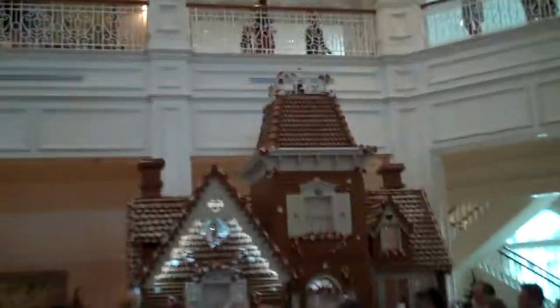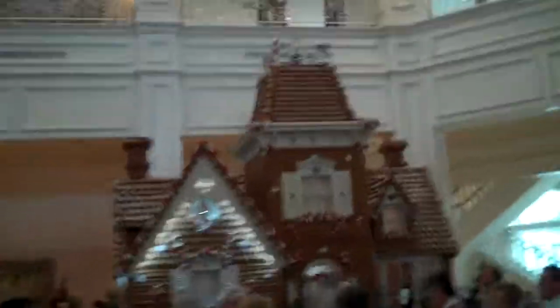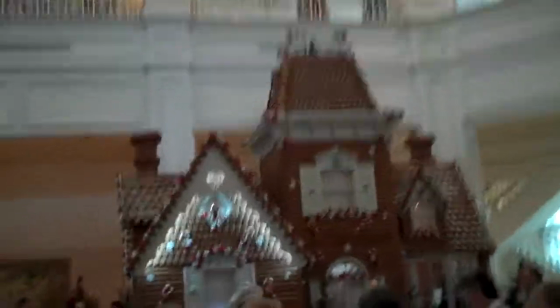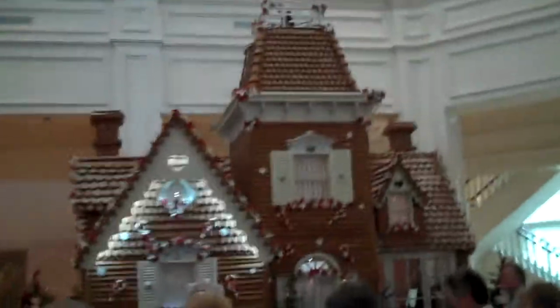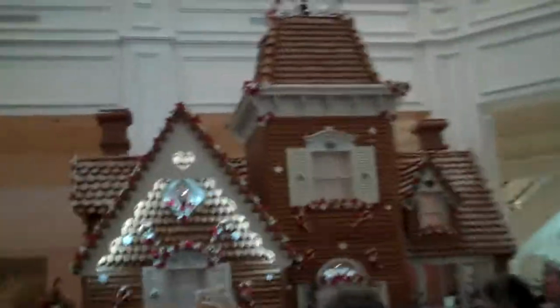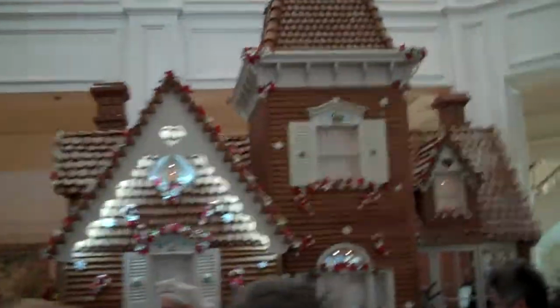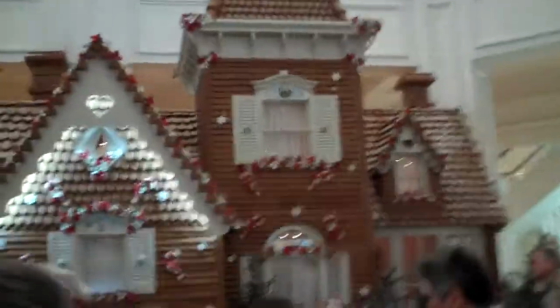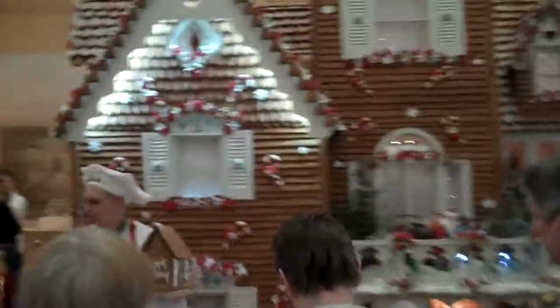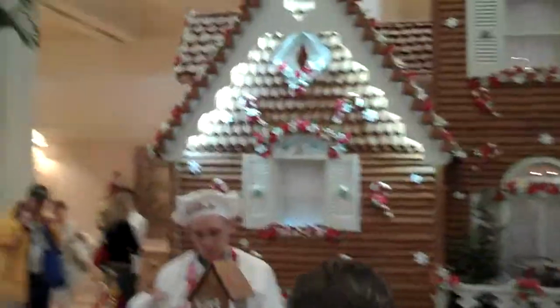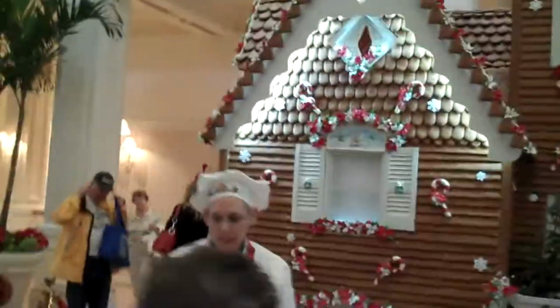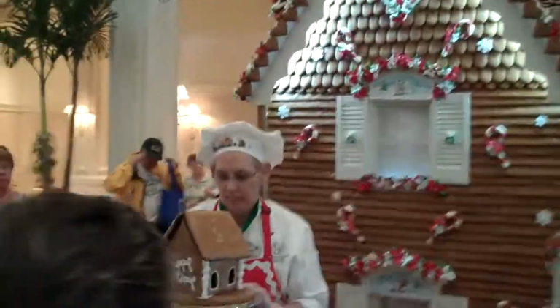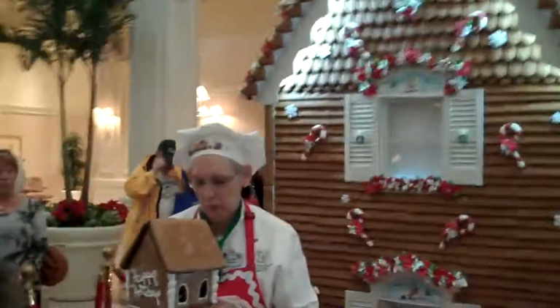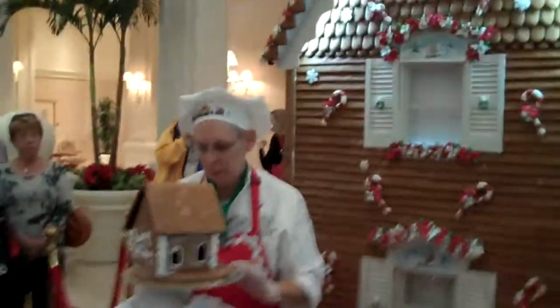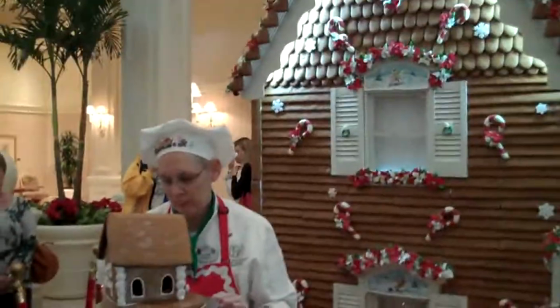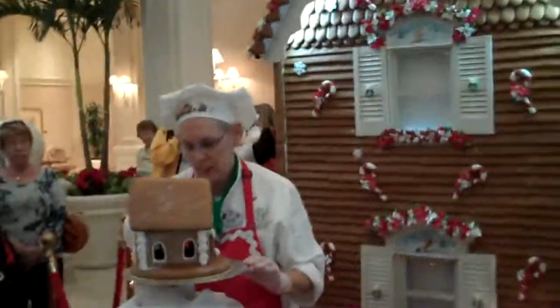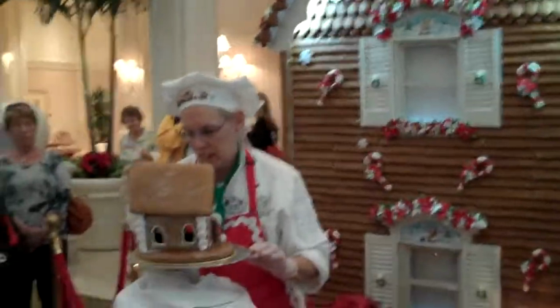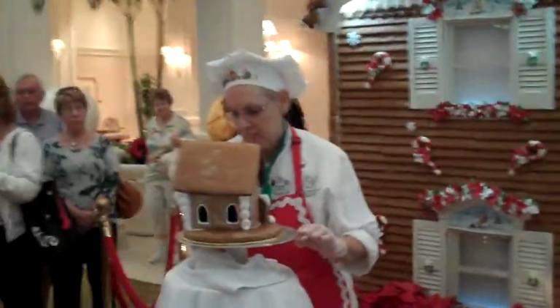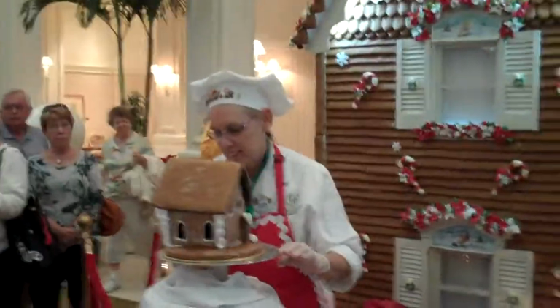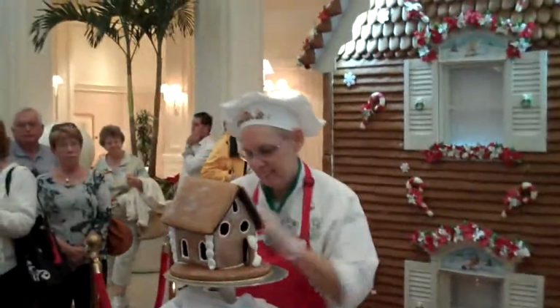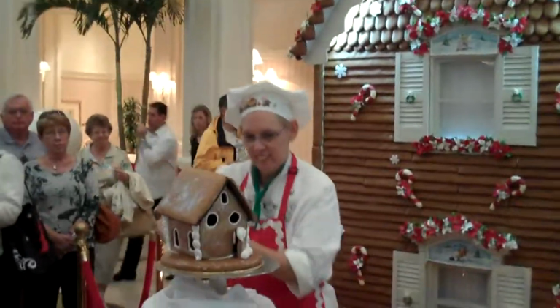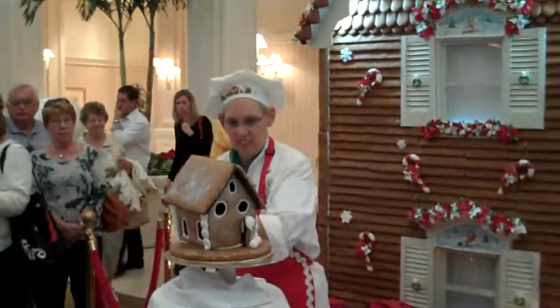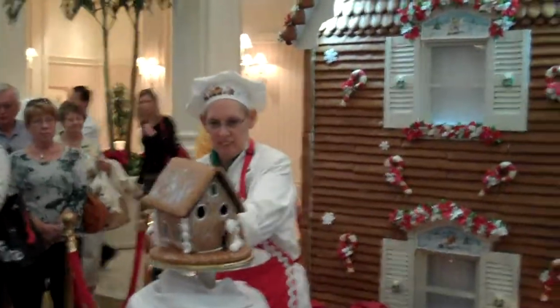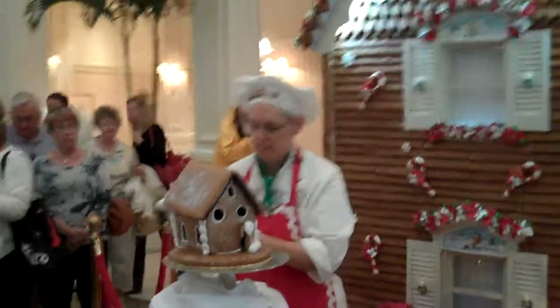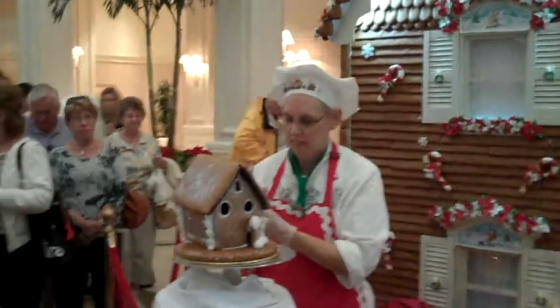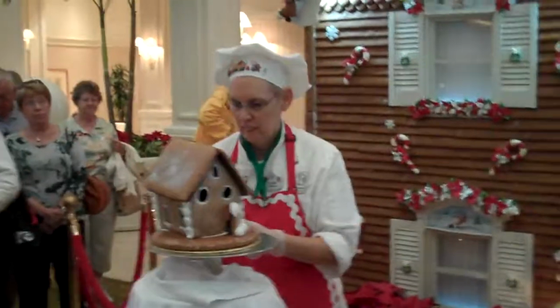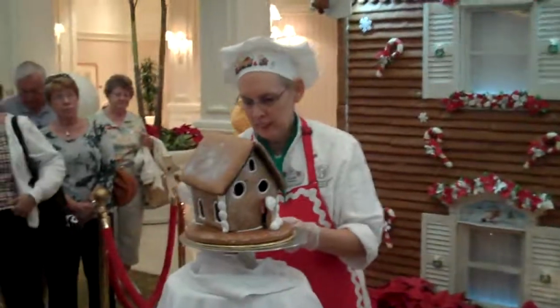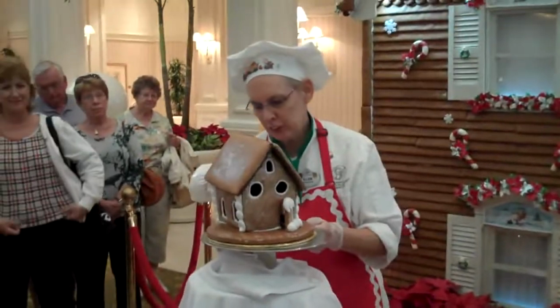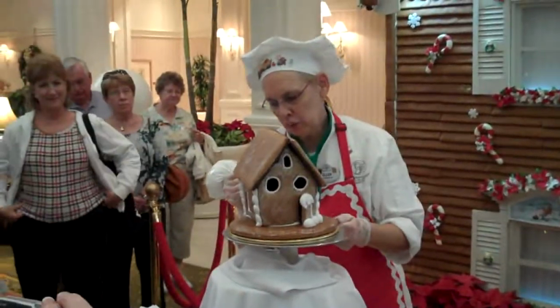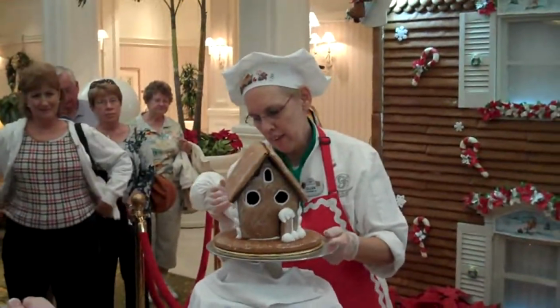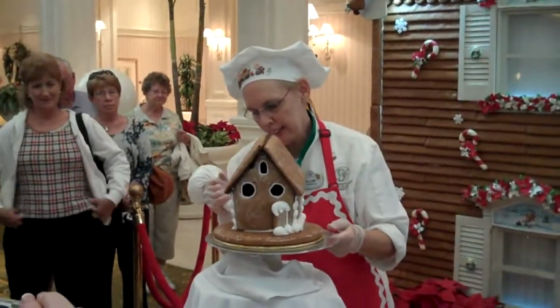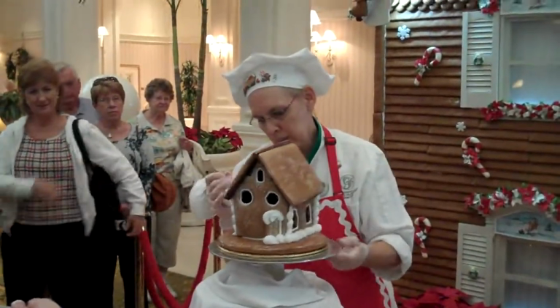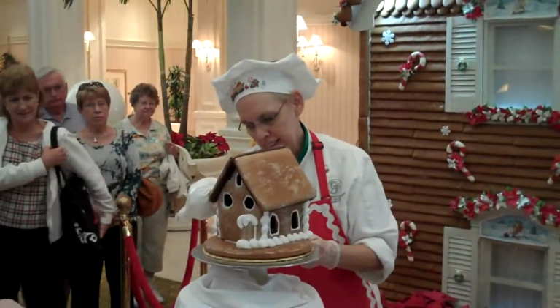I've got sweaters that are getting cold in here — nobody ever believes me when I say that. Once I get the snow swirled around the house, I'm going to put my lights on.